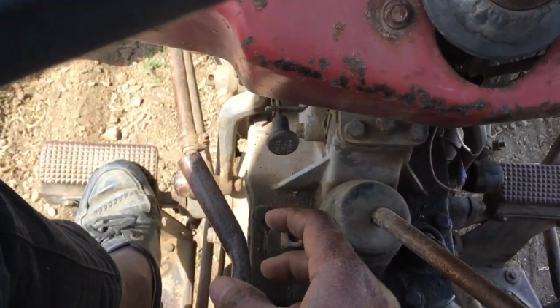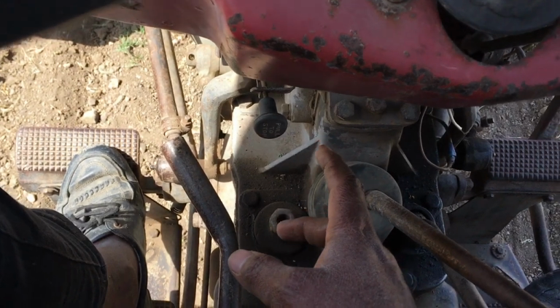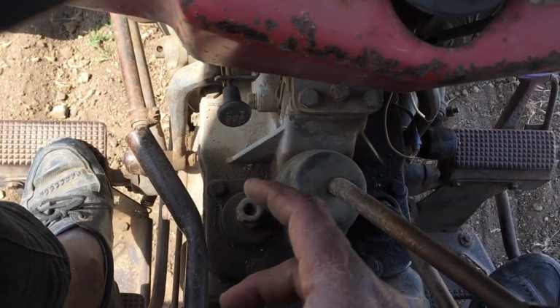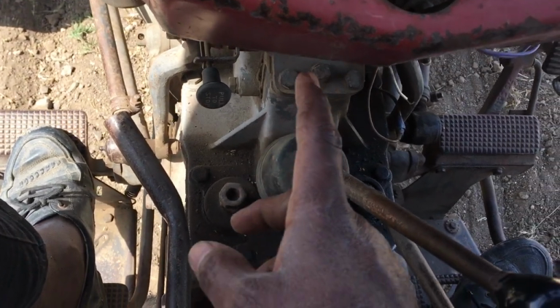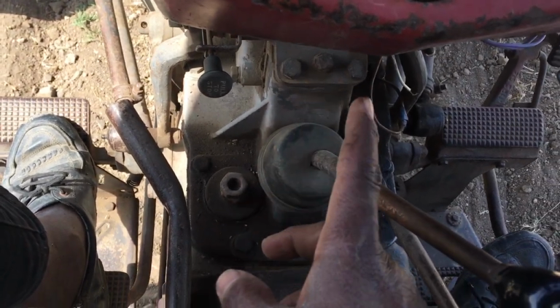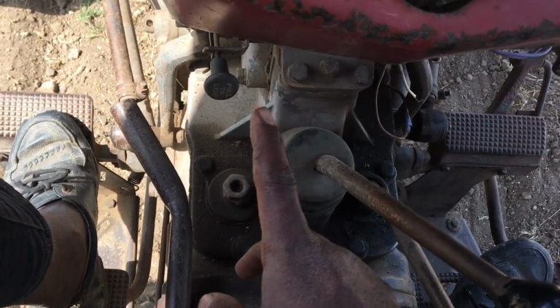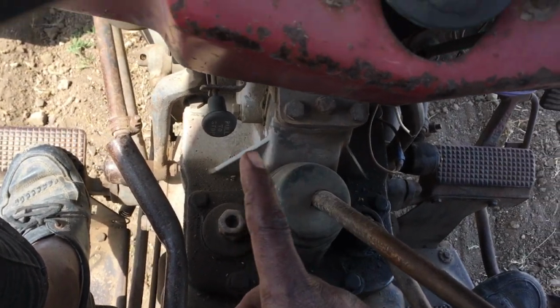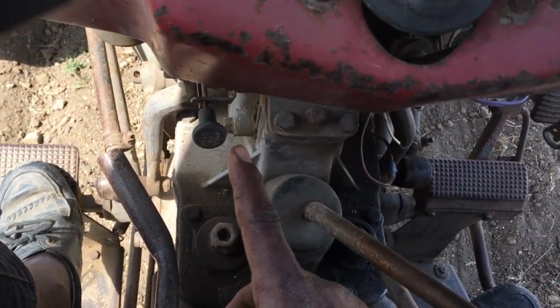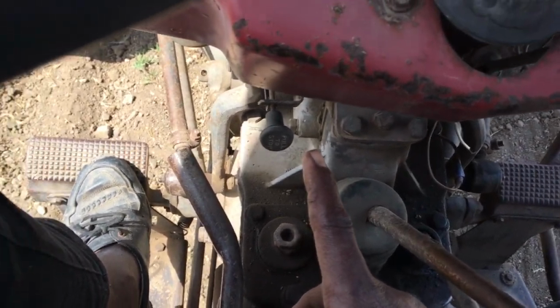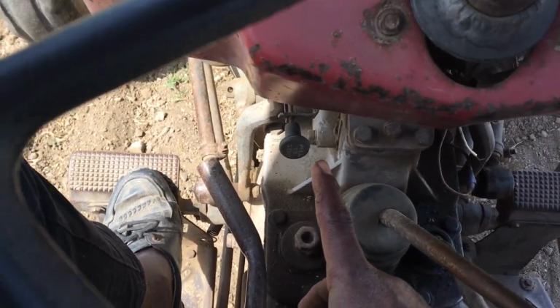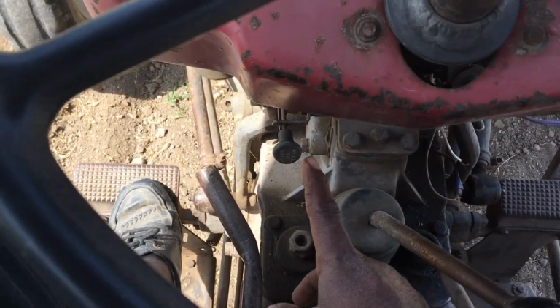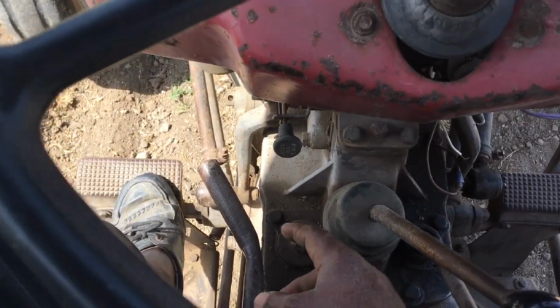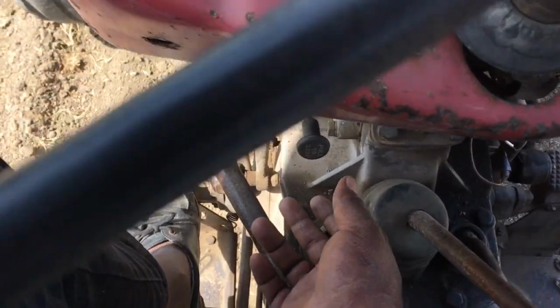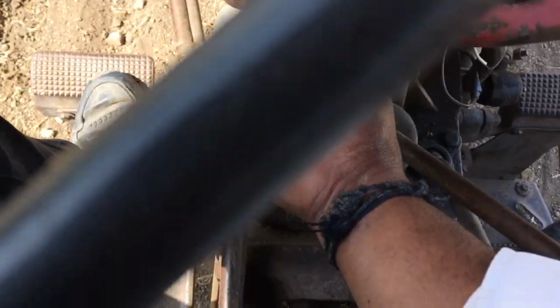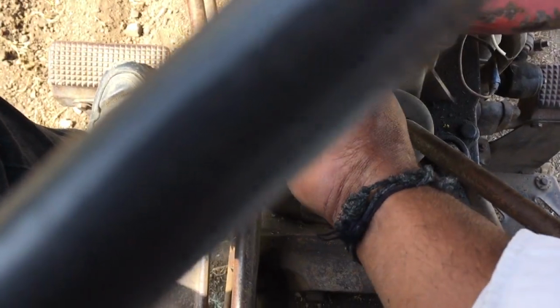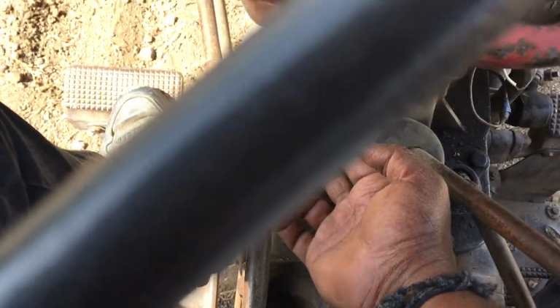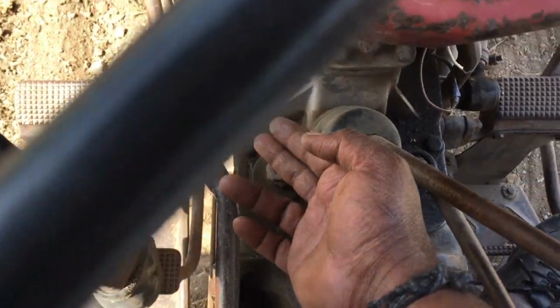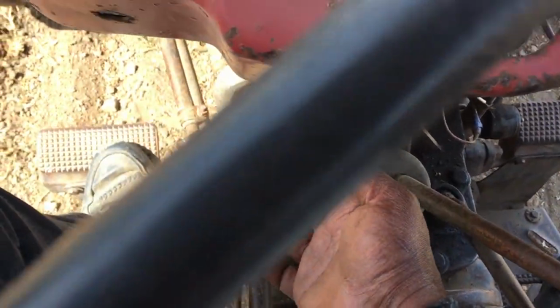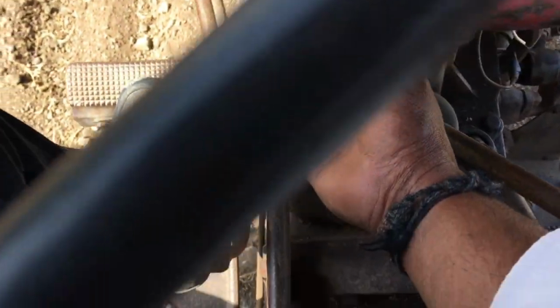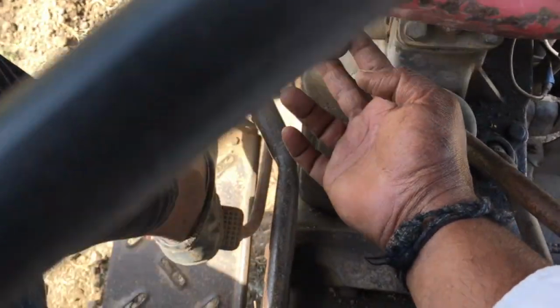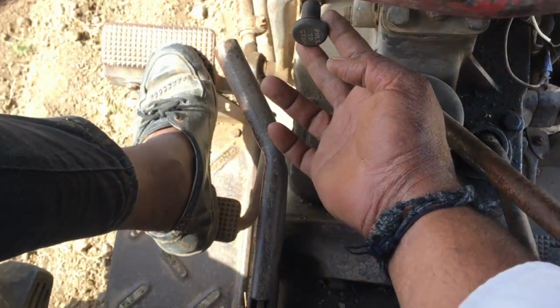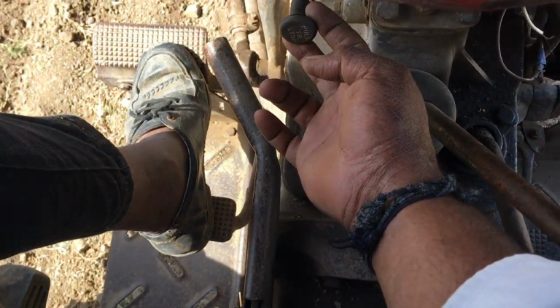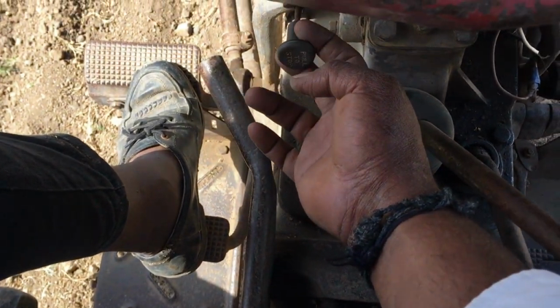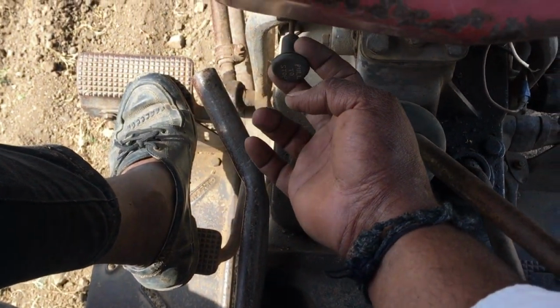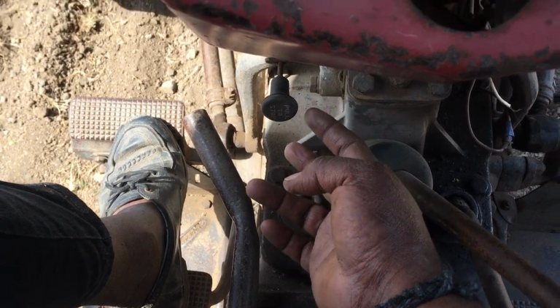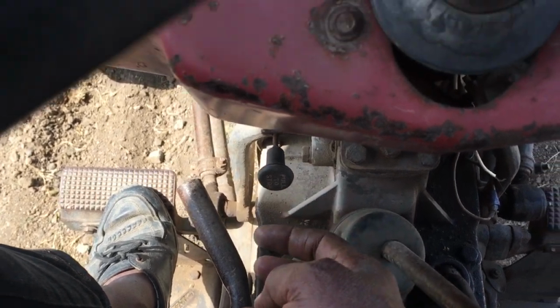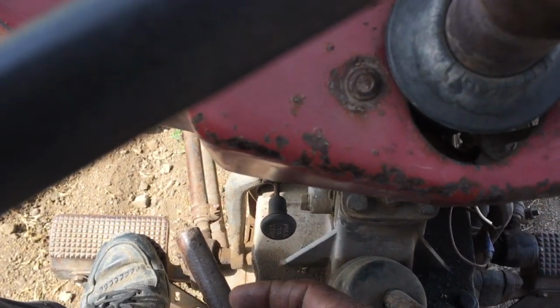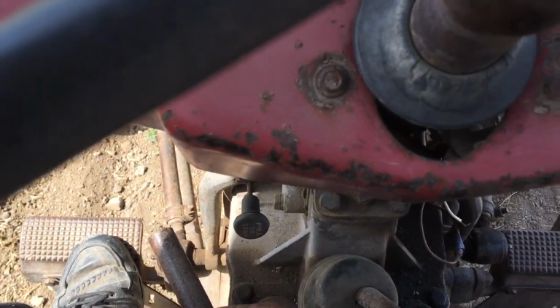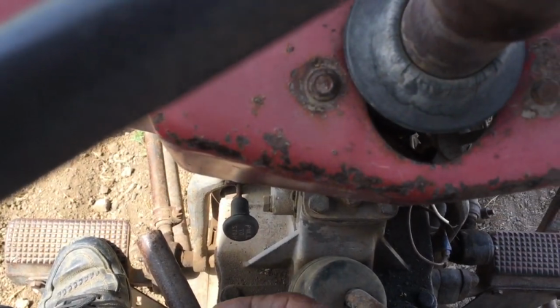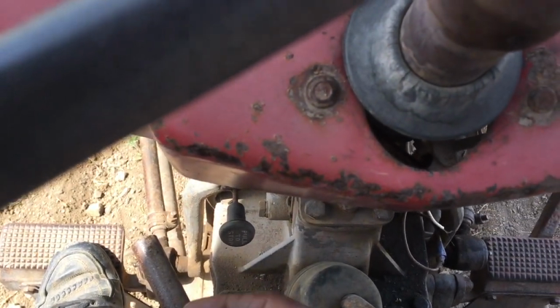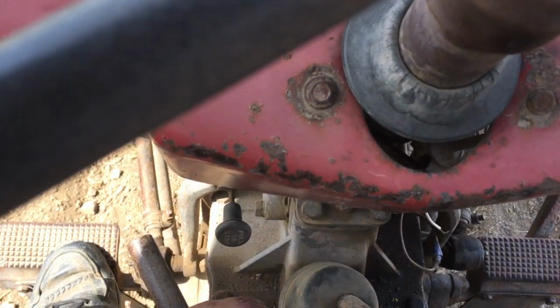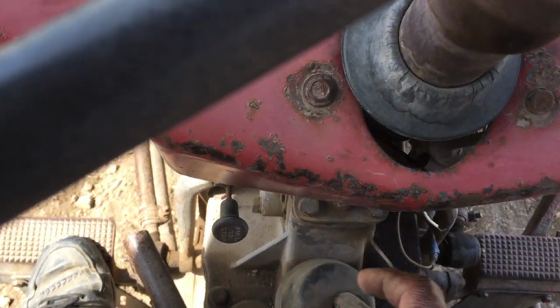An important thing: if by chance you have started the tractor and you don't know how to stop it, pull this one. Pull this one and the tractor will immediately stop, whether it is in gear or not.